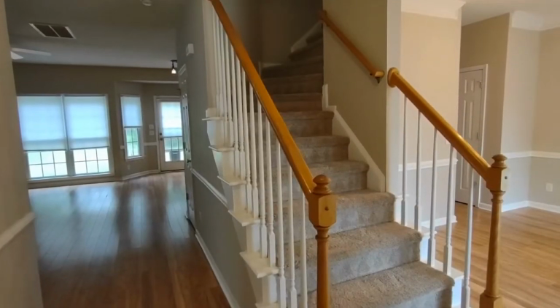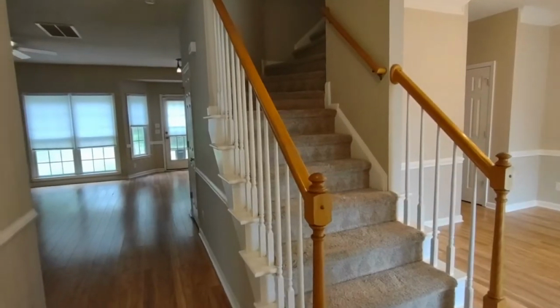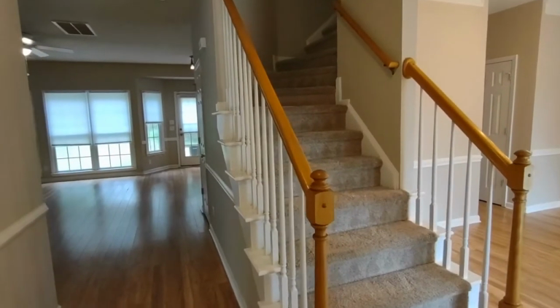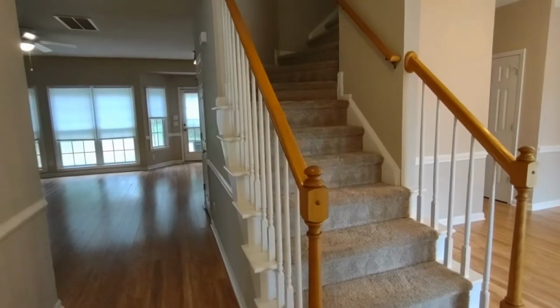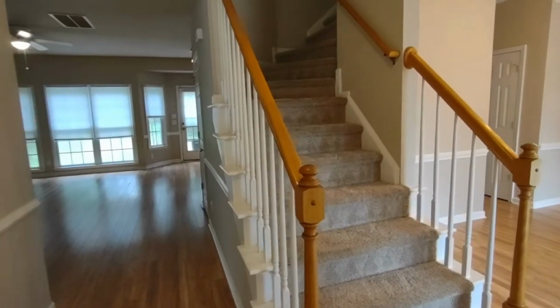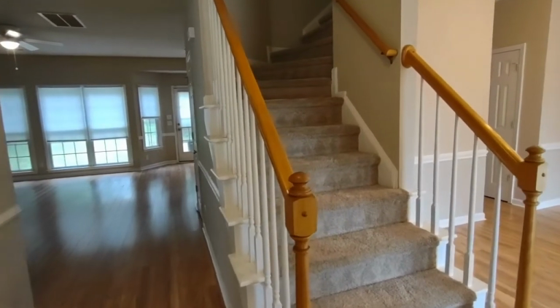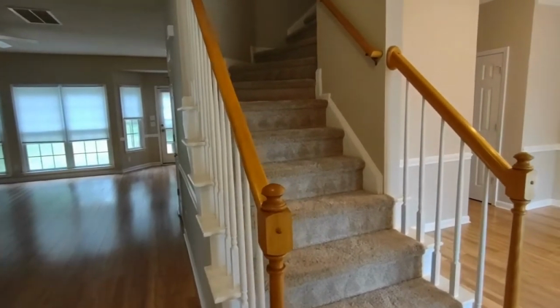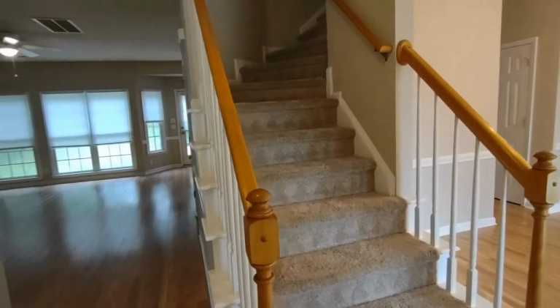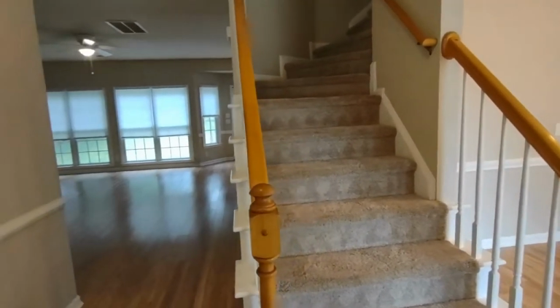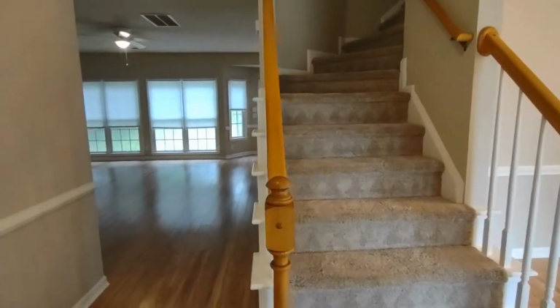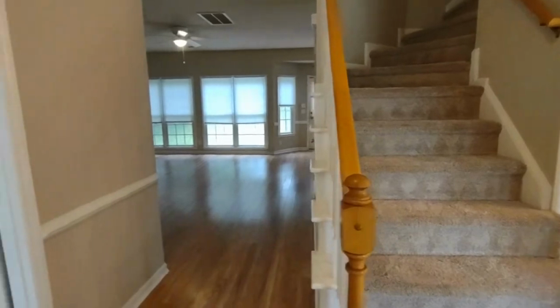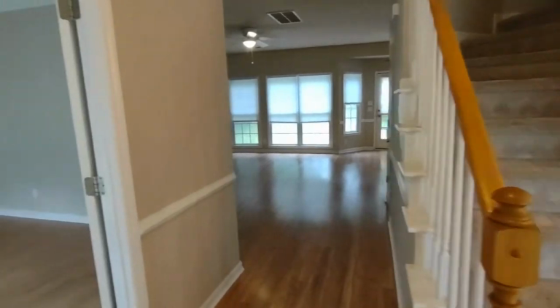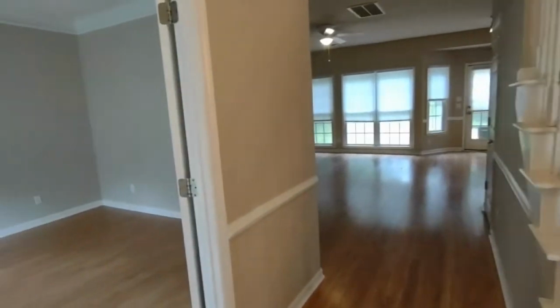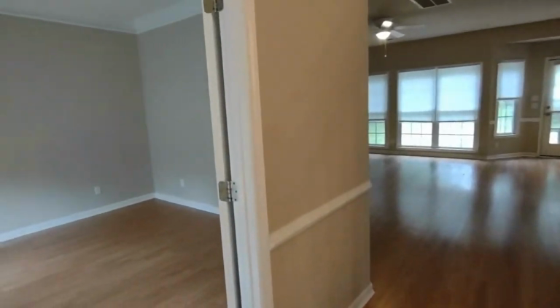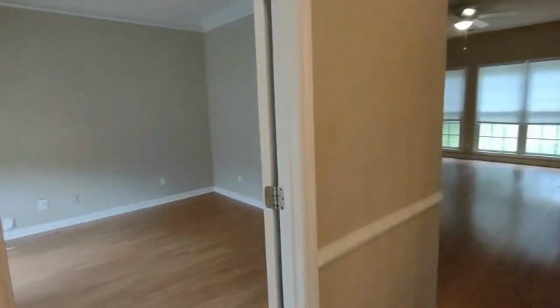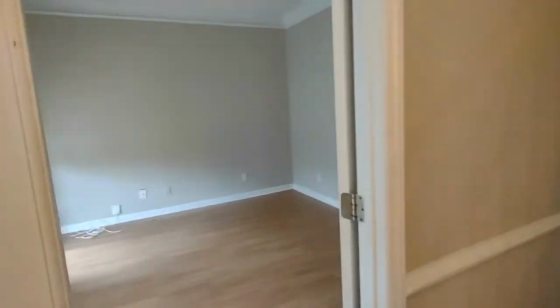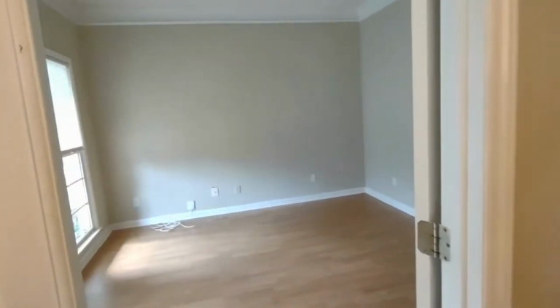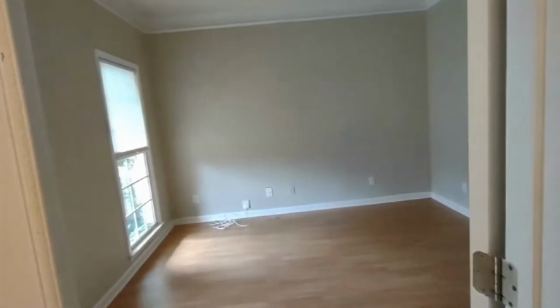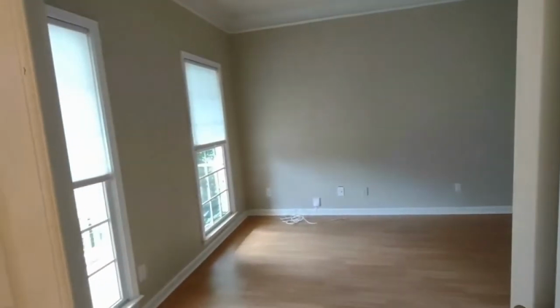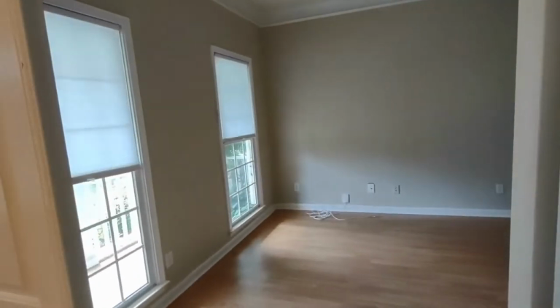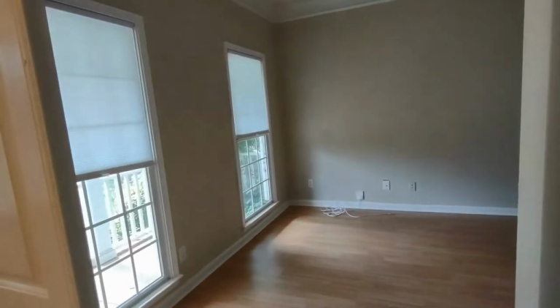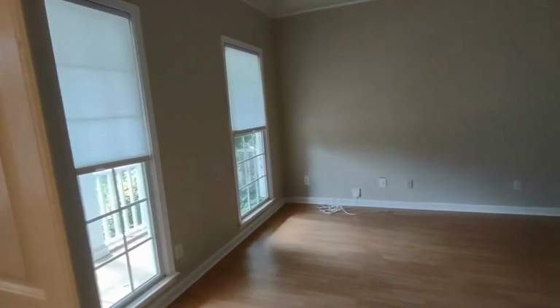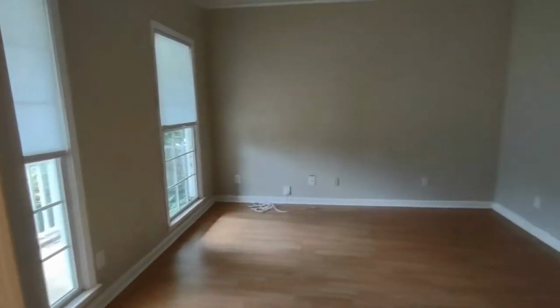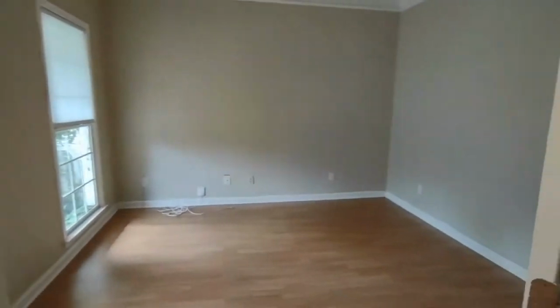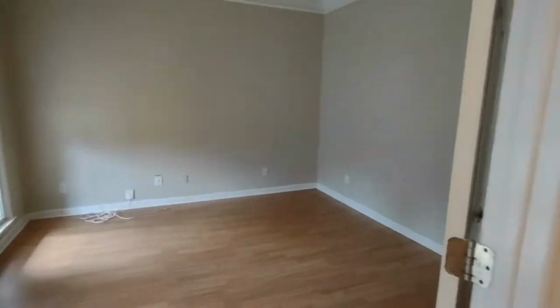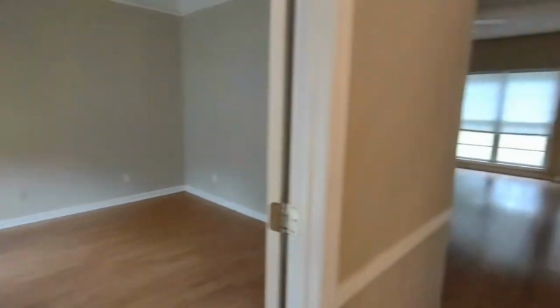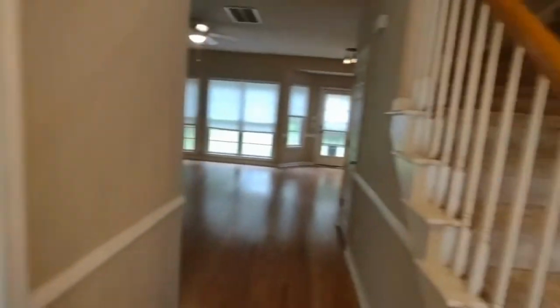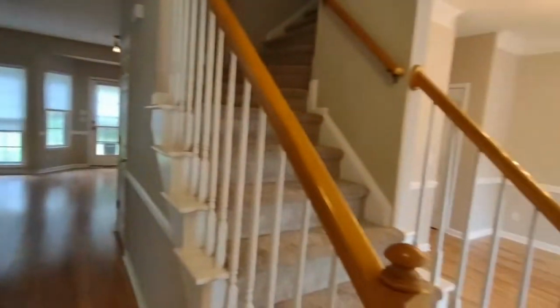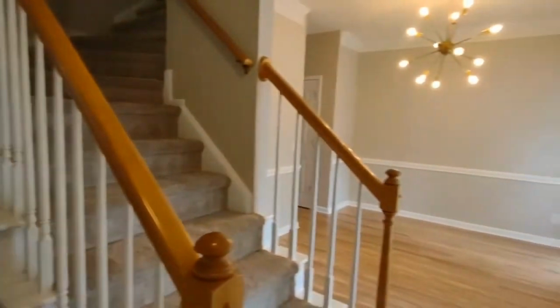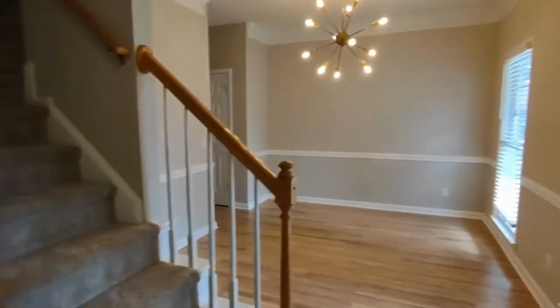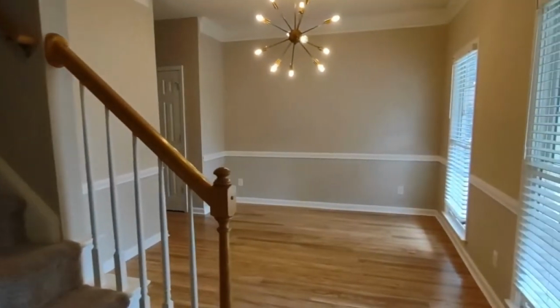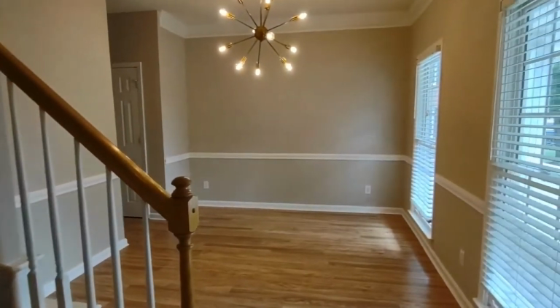As you enter the home, you enter into a beautiful entryway area with a staircase in front of you, office to our left, complete with French doors.